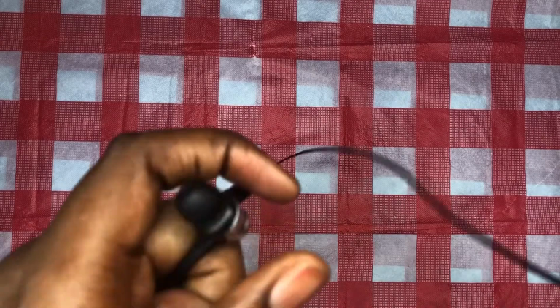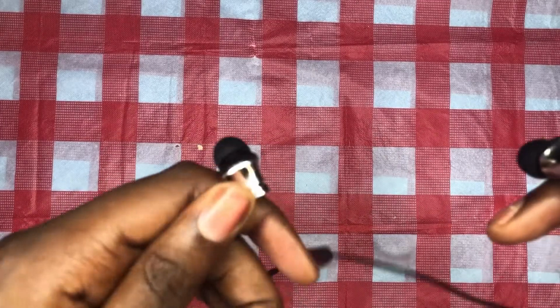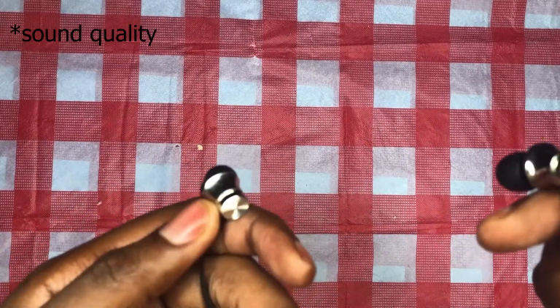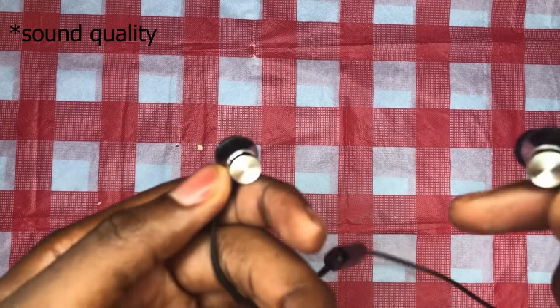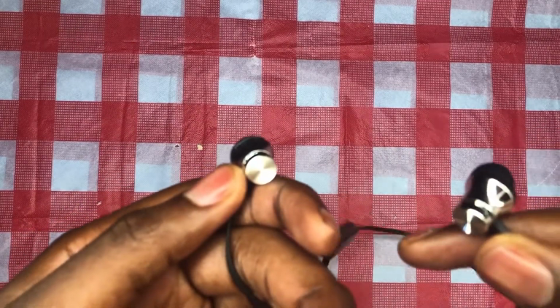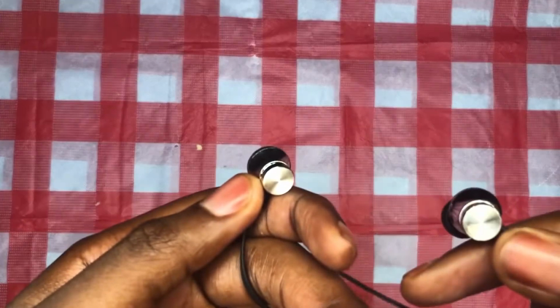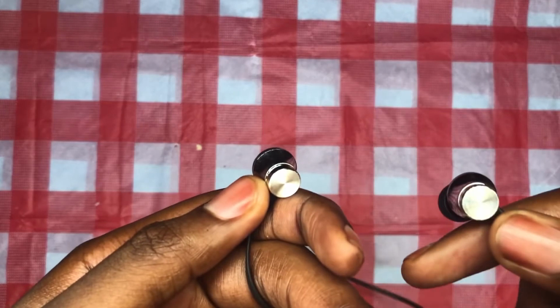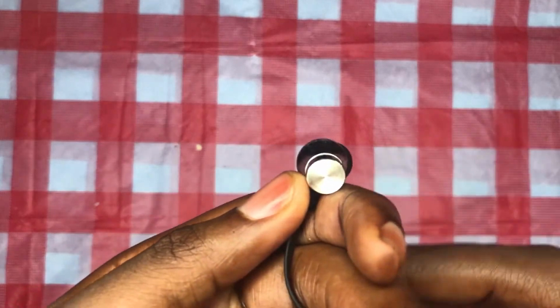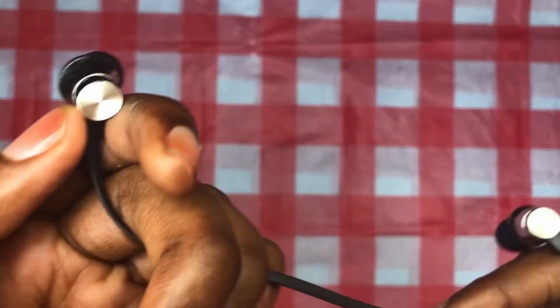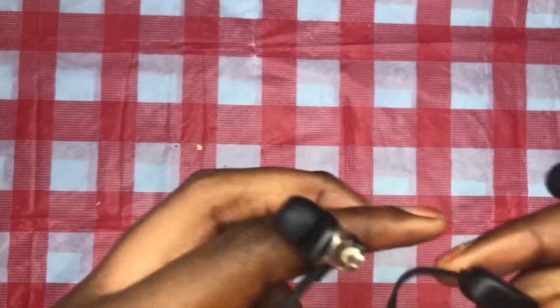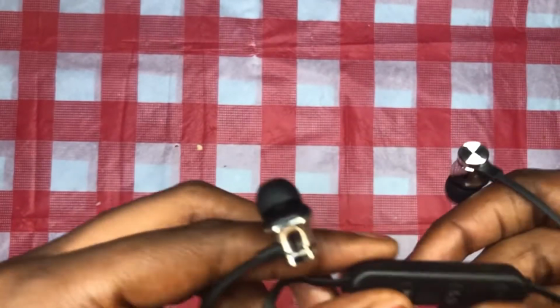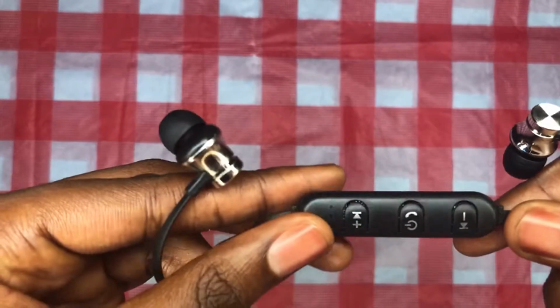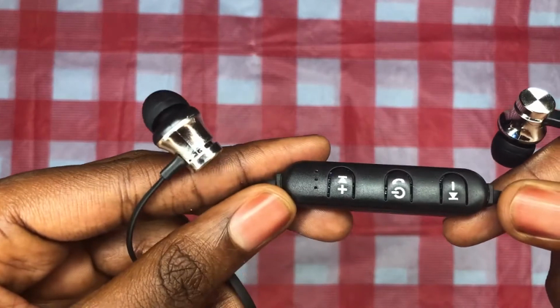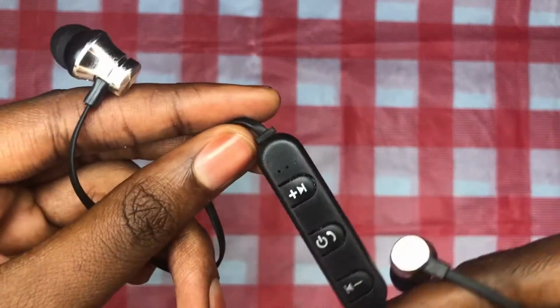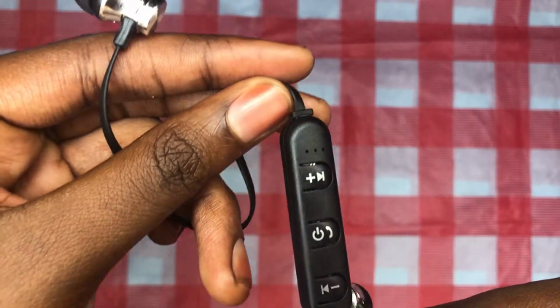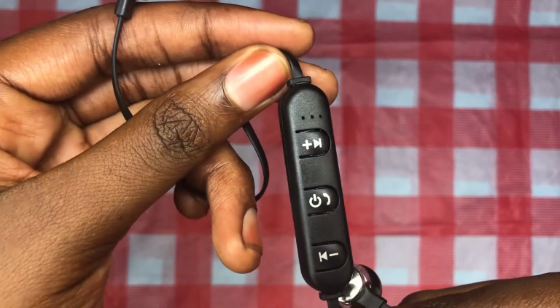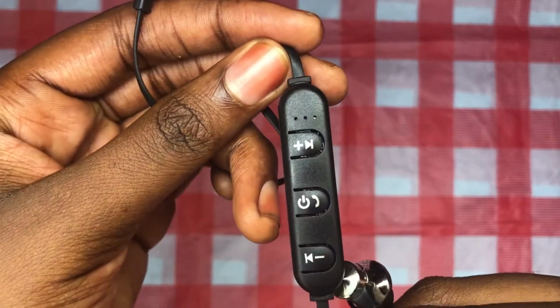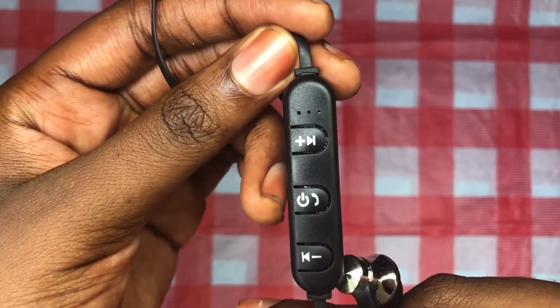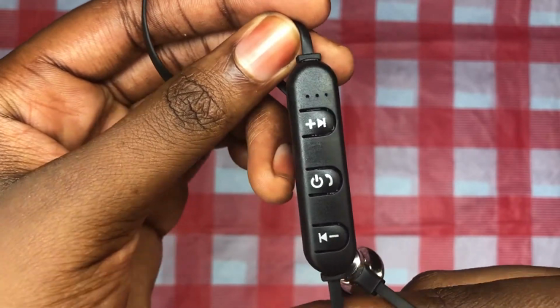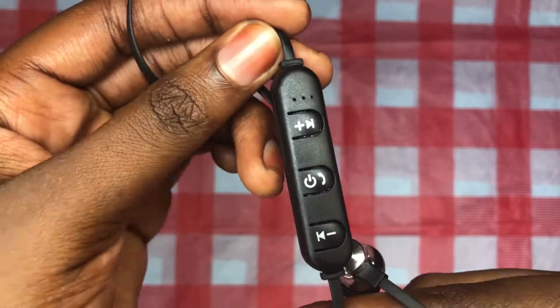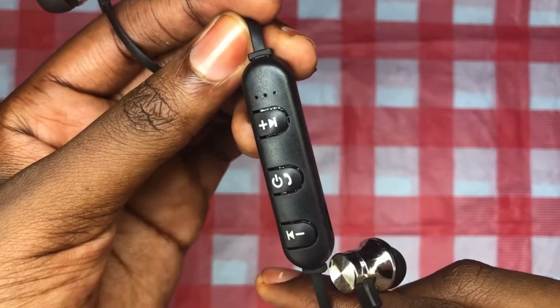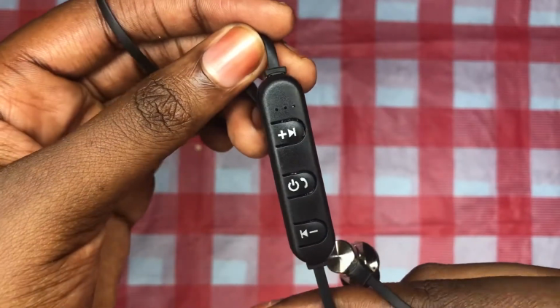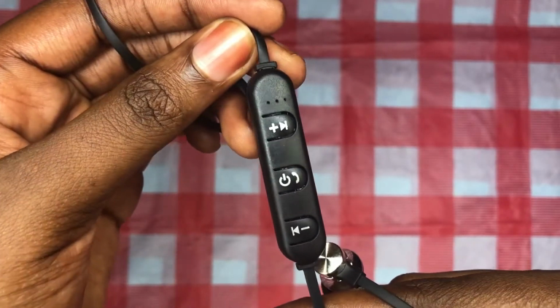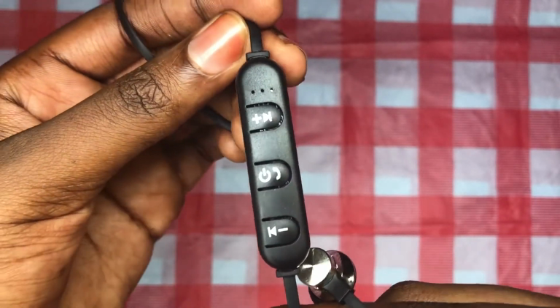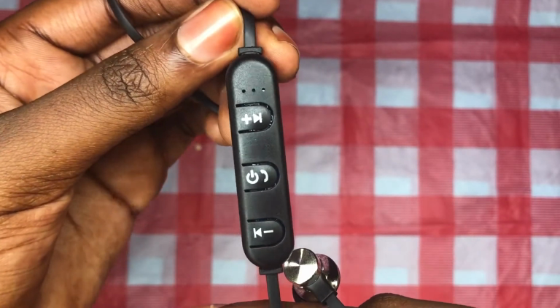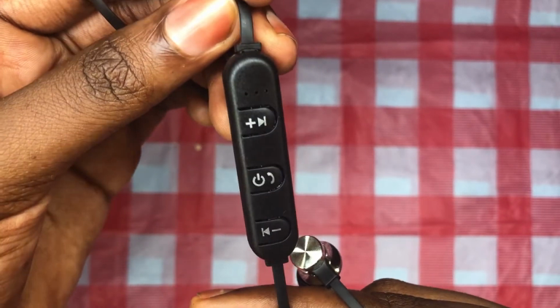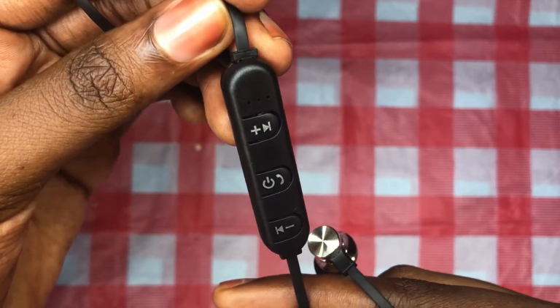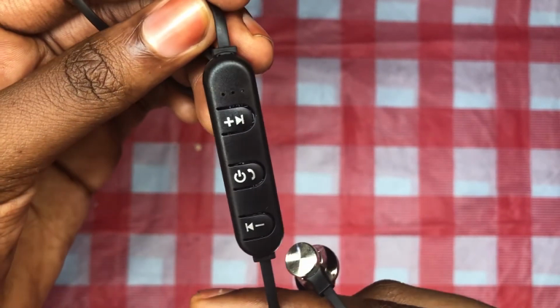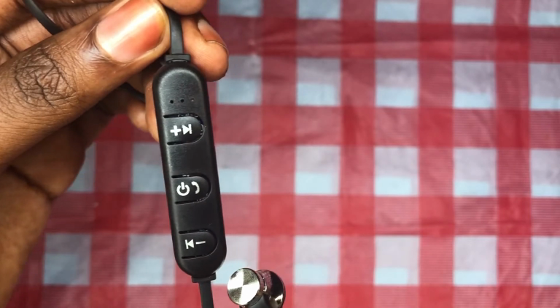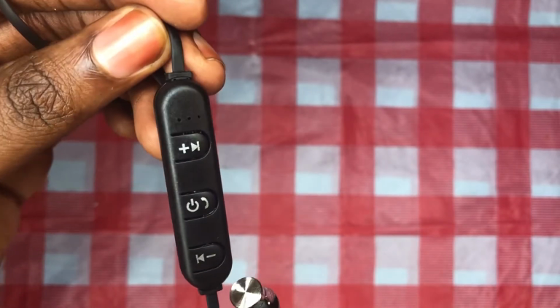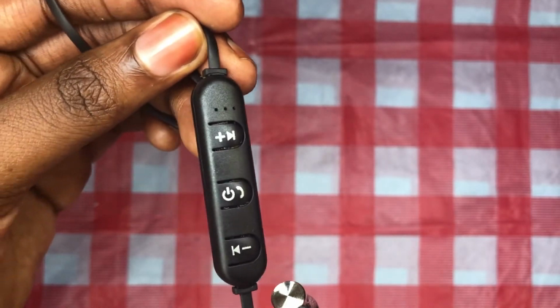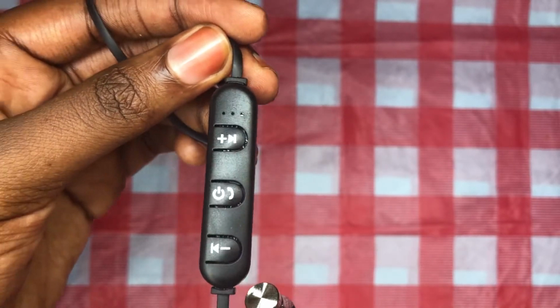I really love the quality of these earphones — the bass and everything is really good. And these earphones can compete with the purple earphones that I reviewed on my last video, which you can click on in the description or up above.